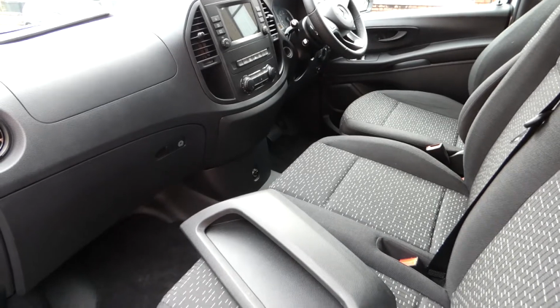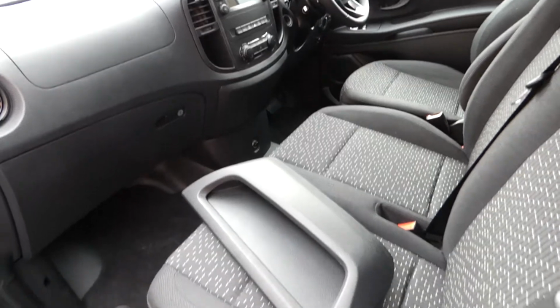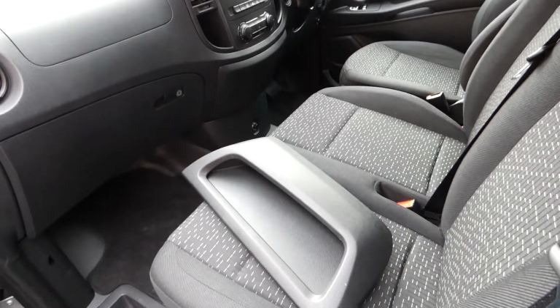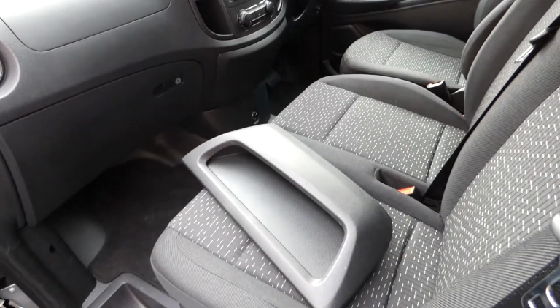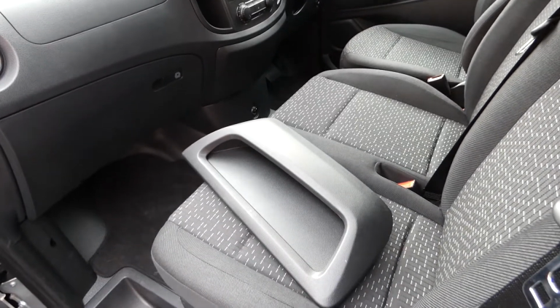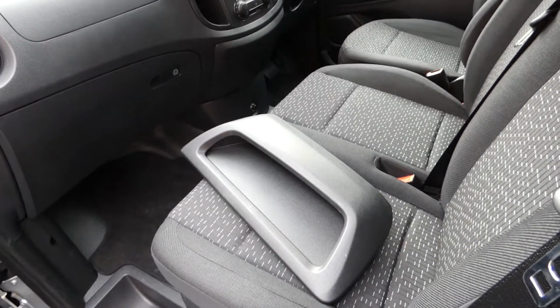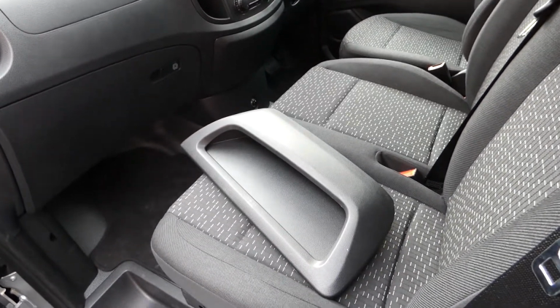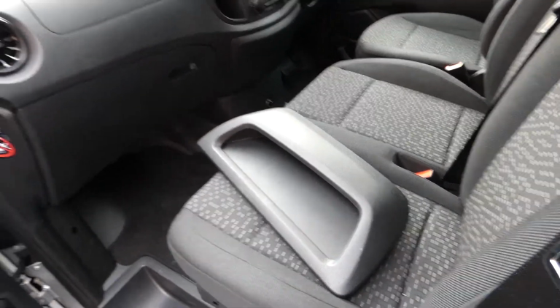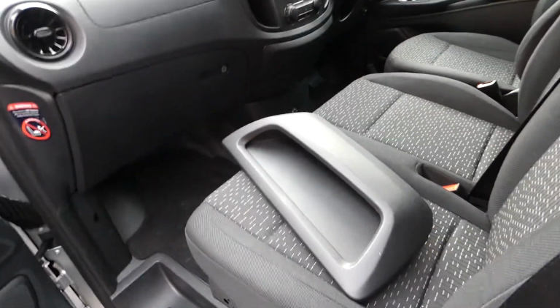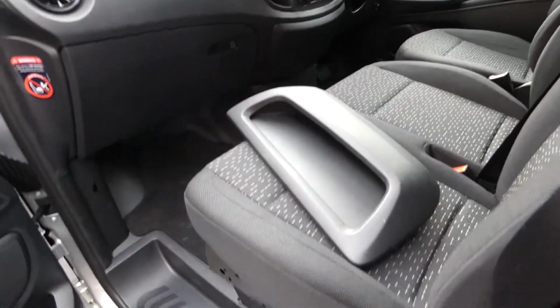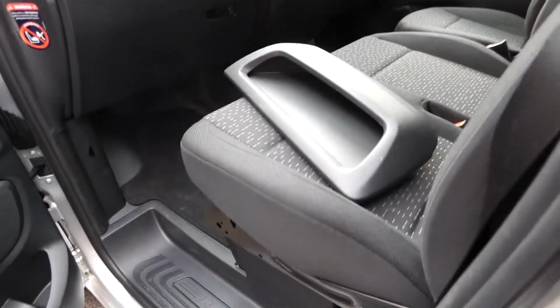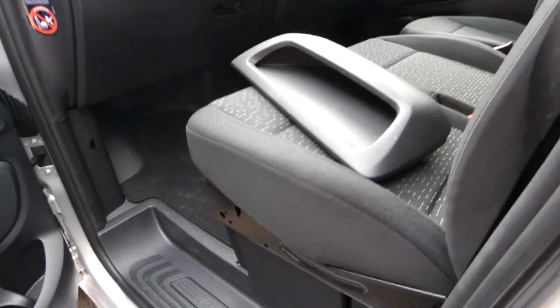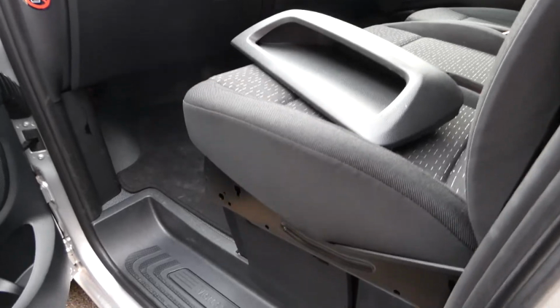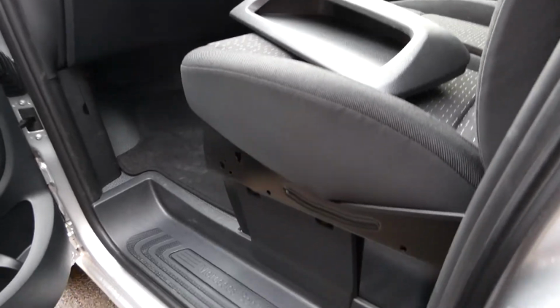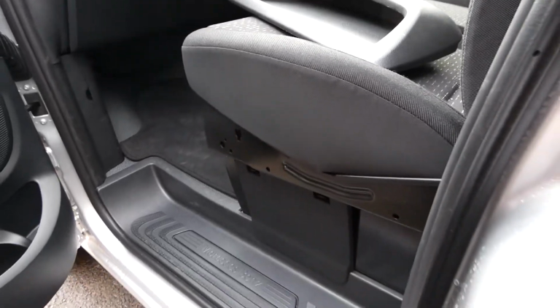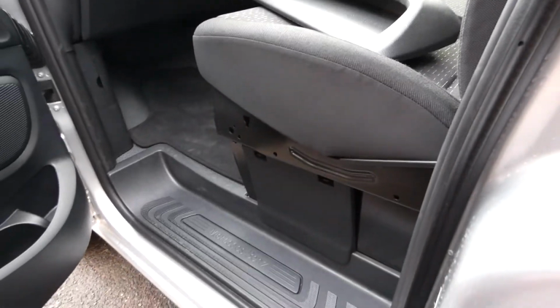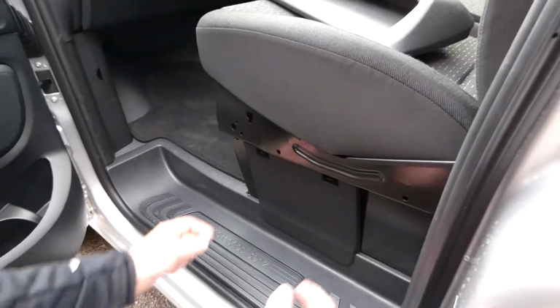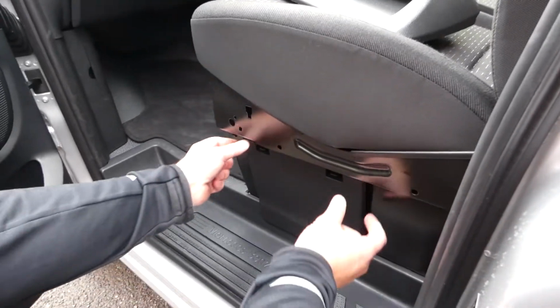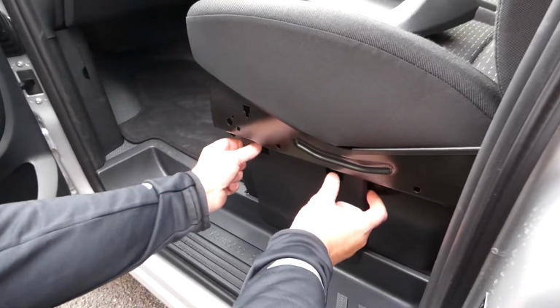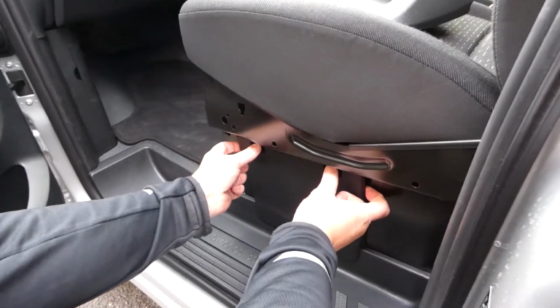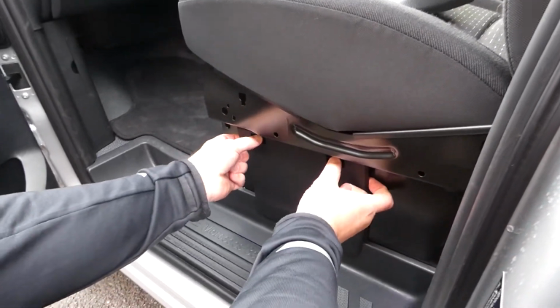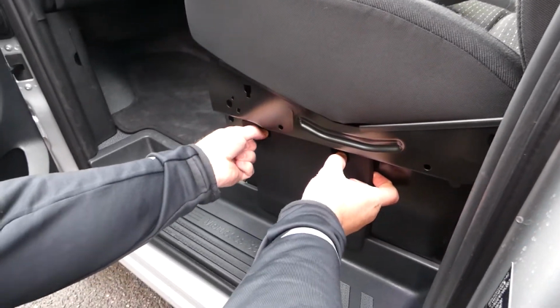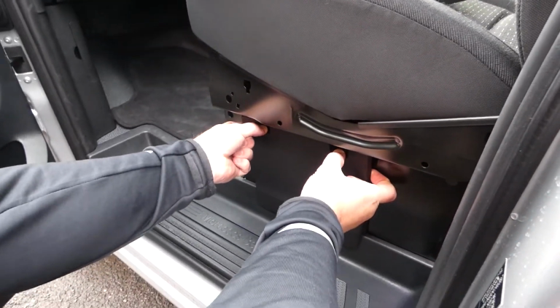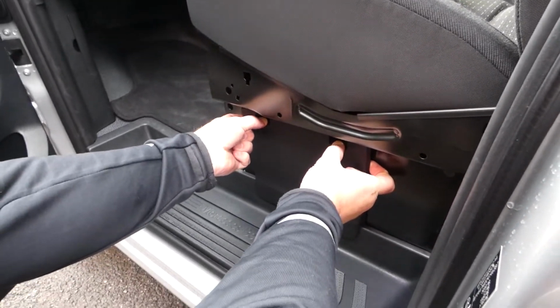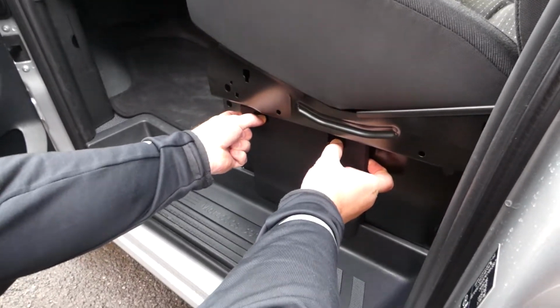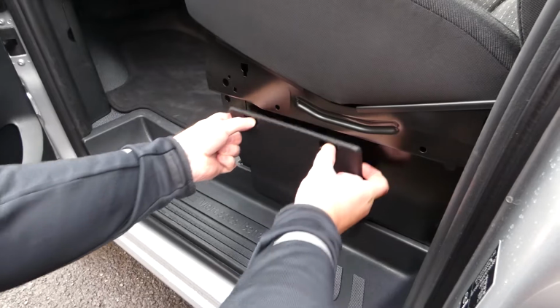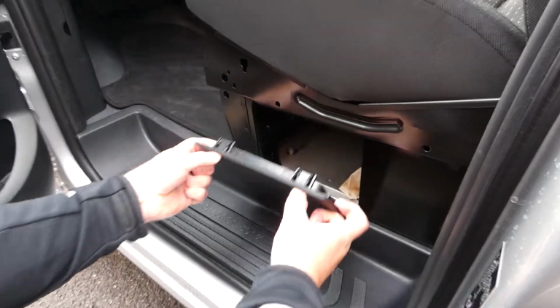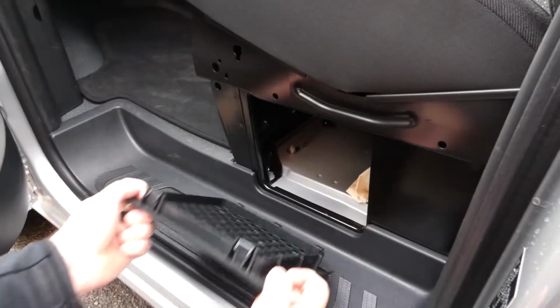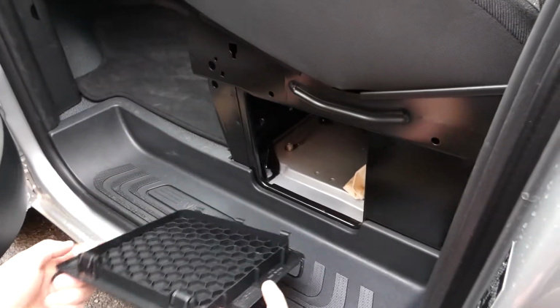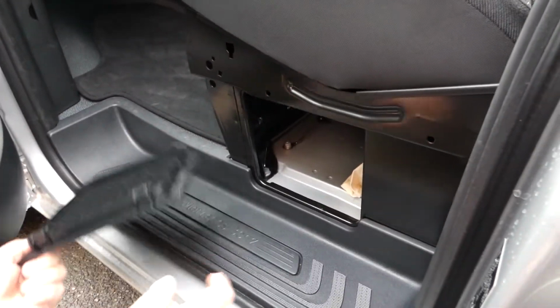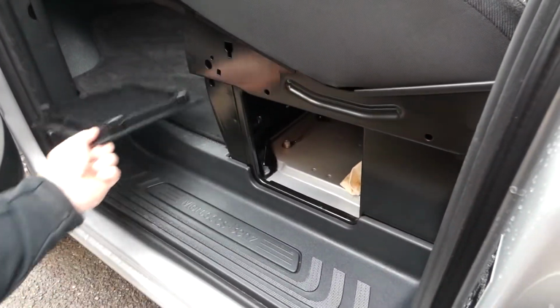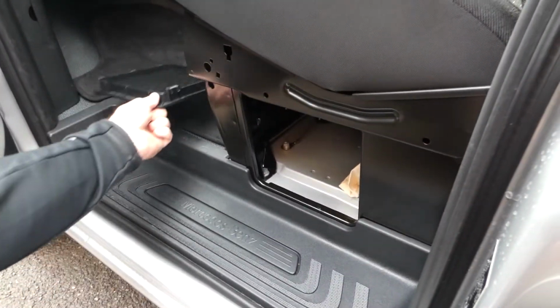The first thing we need to do when fitting this storage panel is to actually remove this cover. Both levers we pull down and pull out, which releases it.